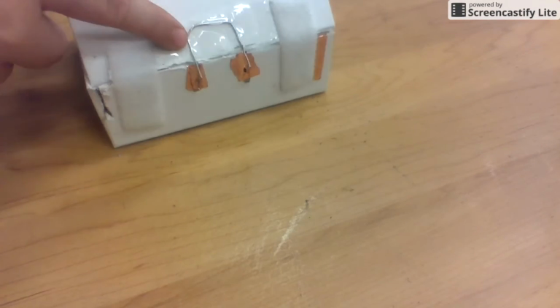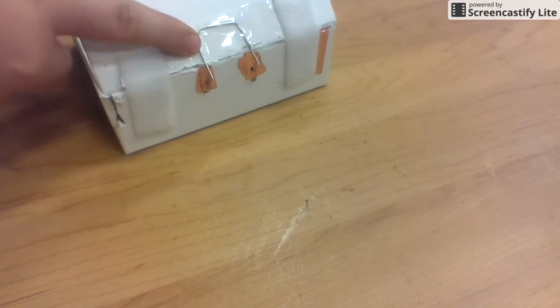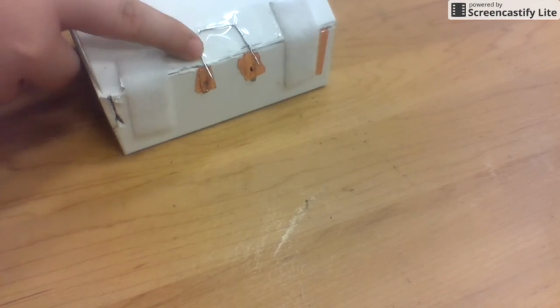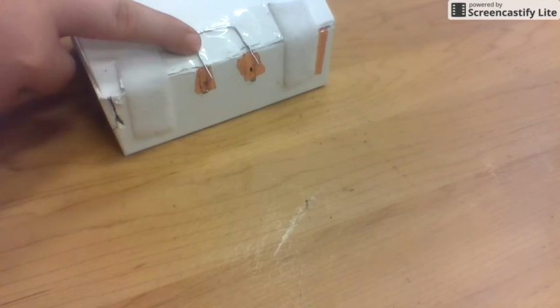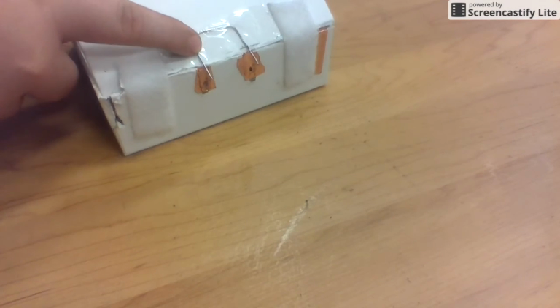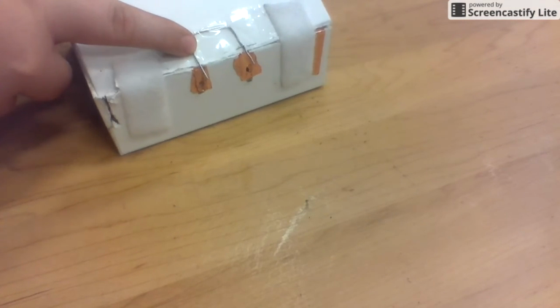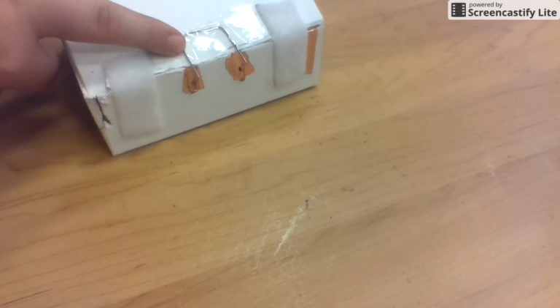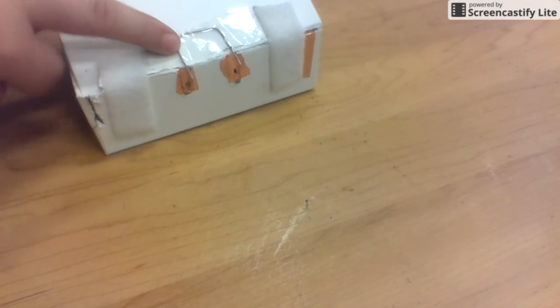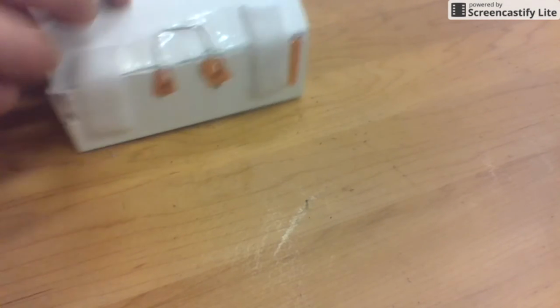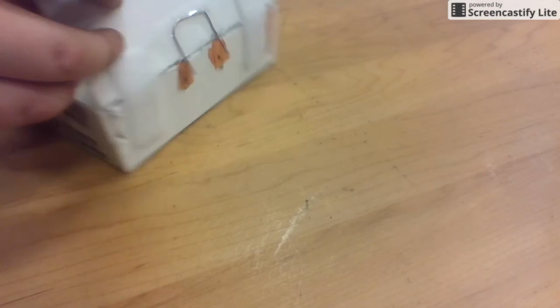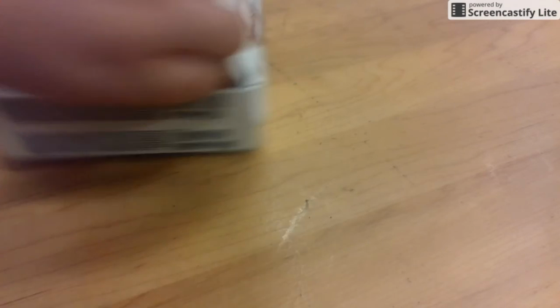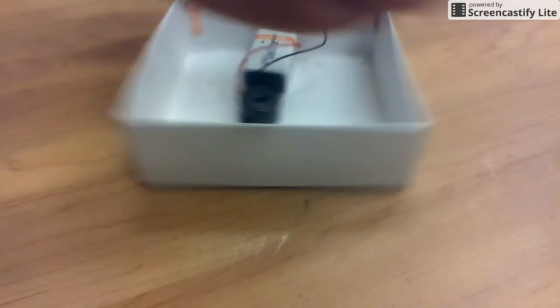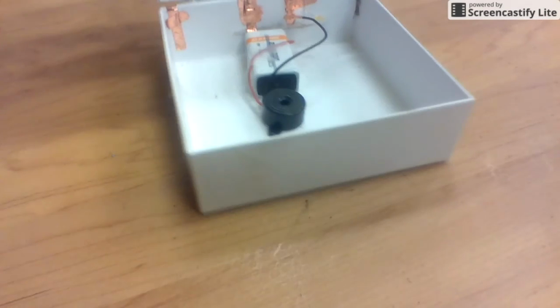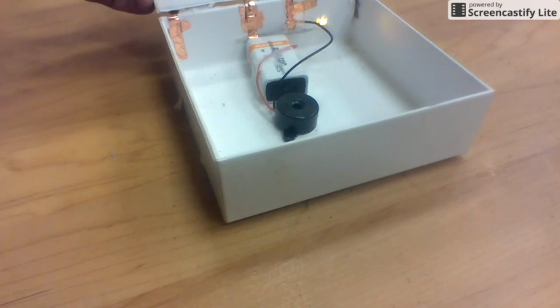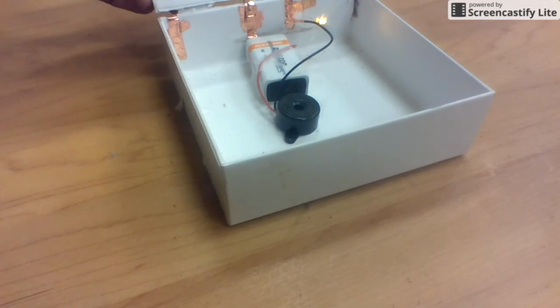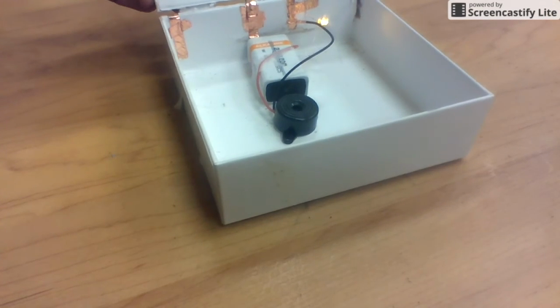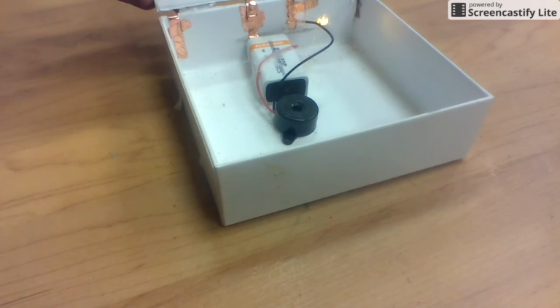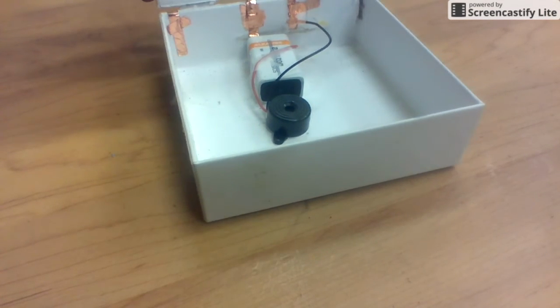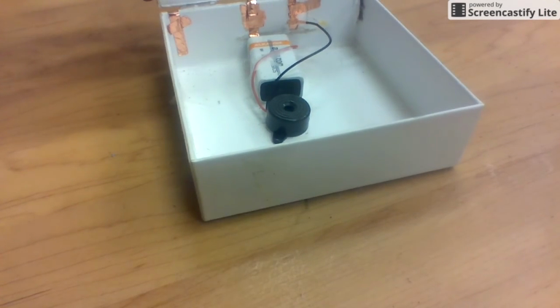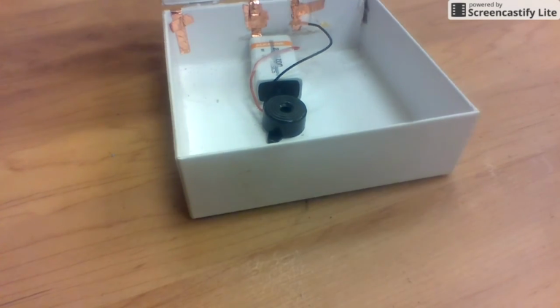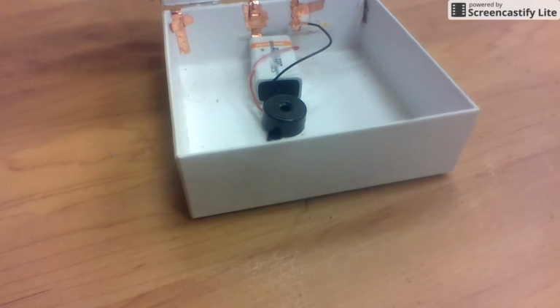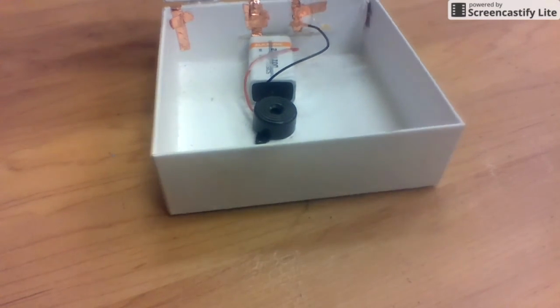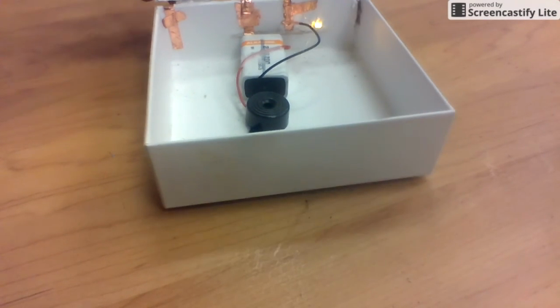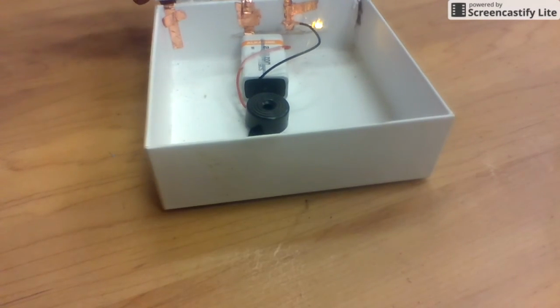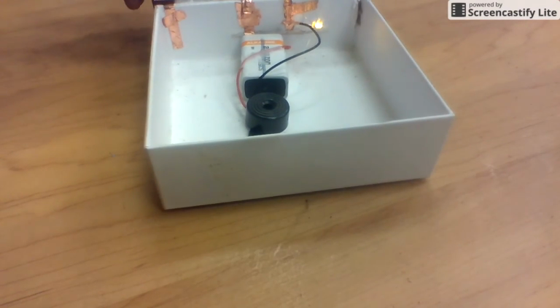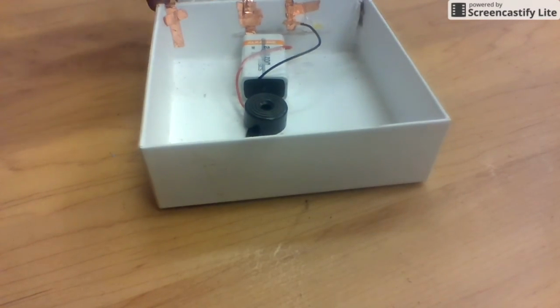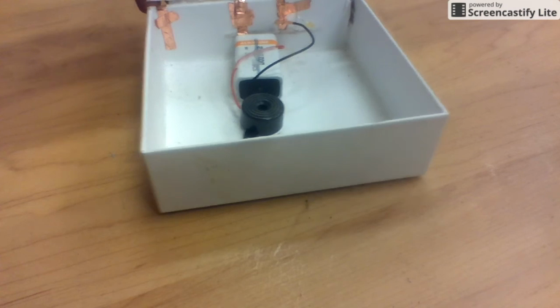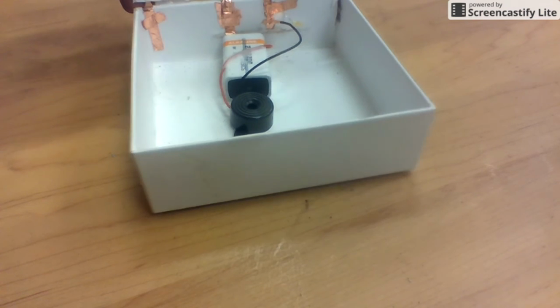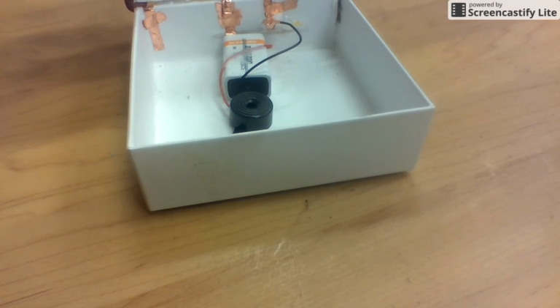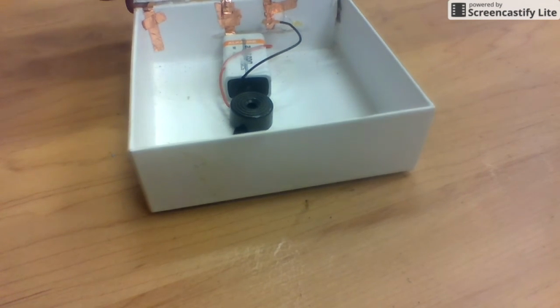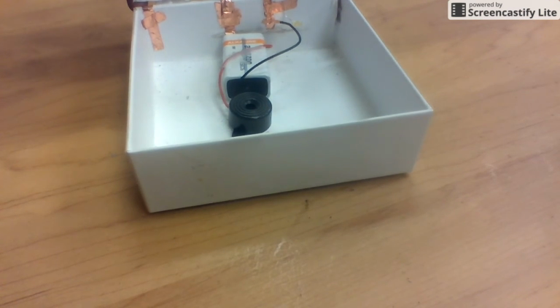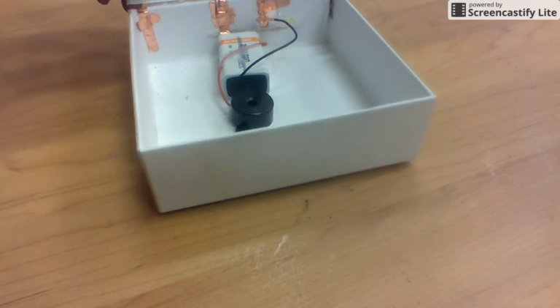And there's a paper clip that I cut out here. So whenever you open it, it creates a full circuit, and it does that. And that's my burglar alarm.